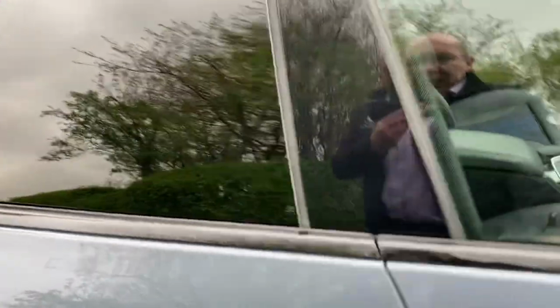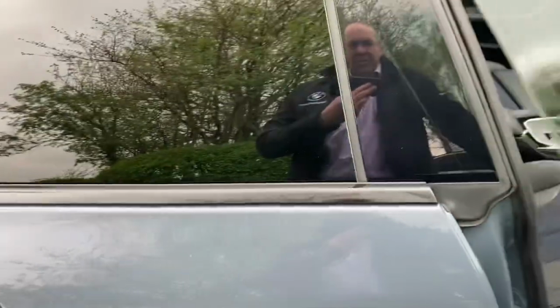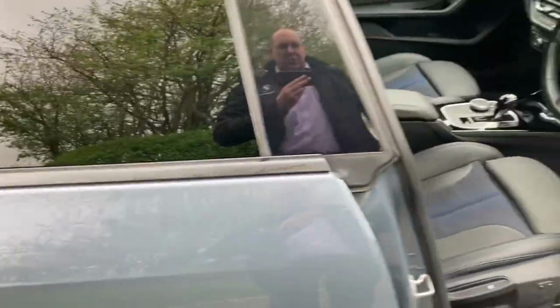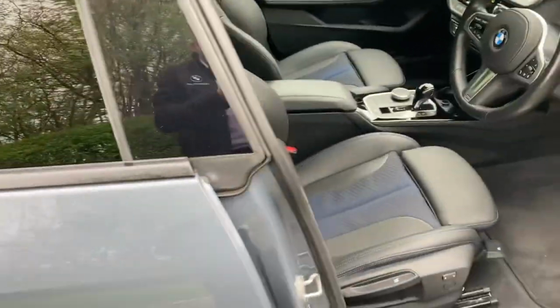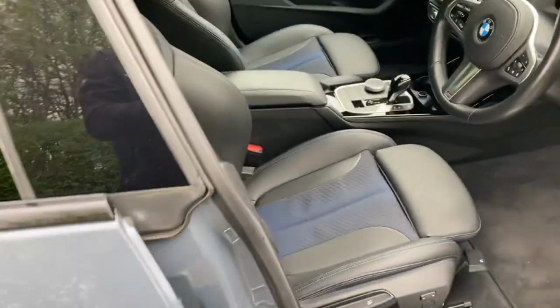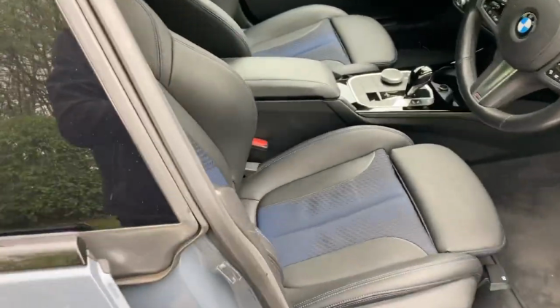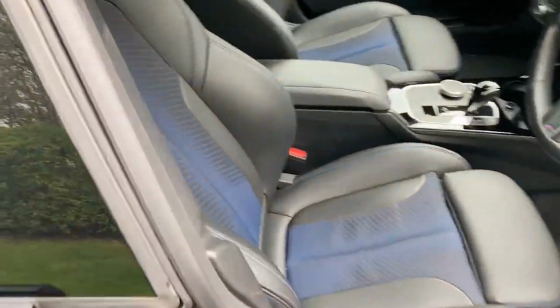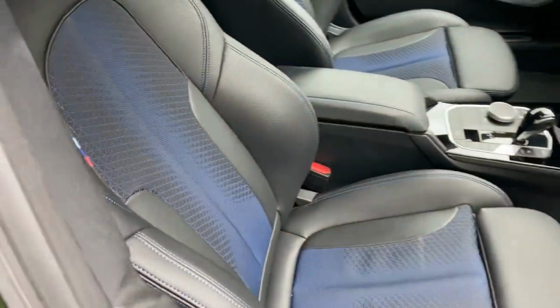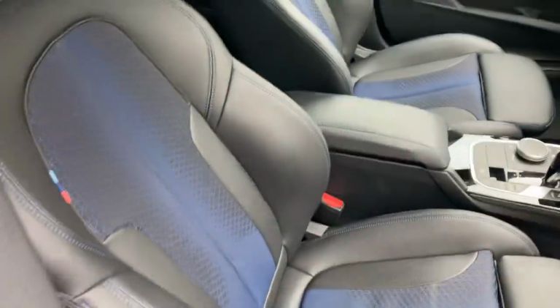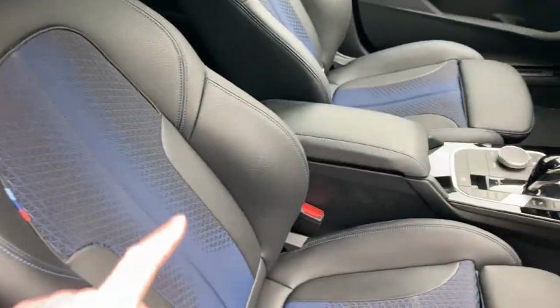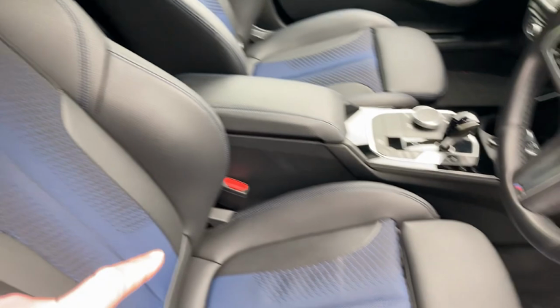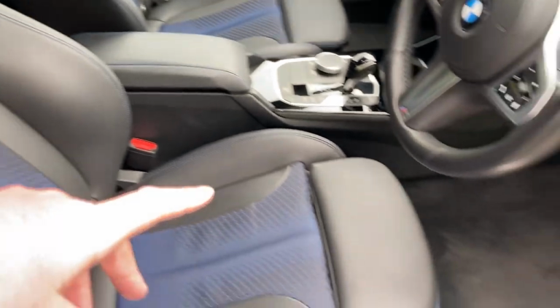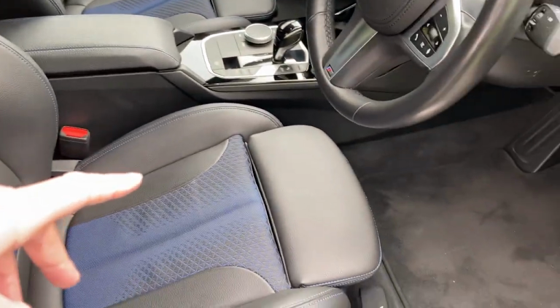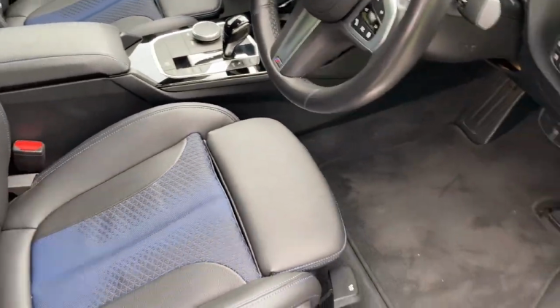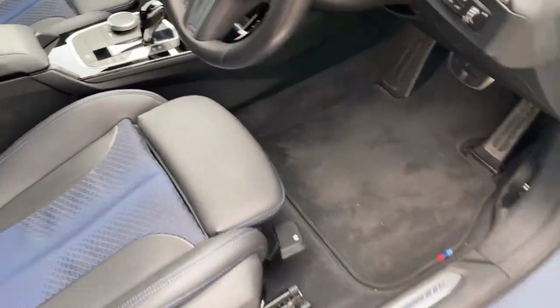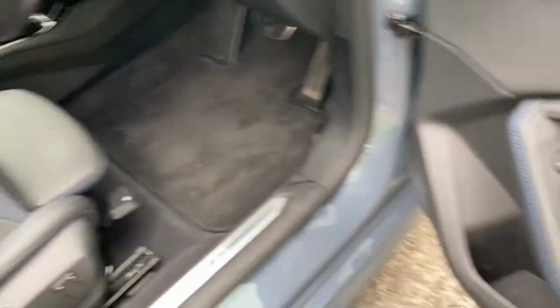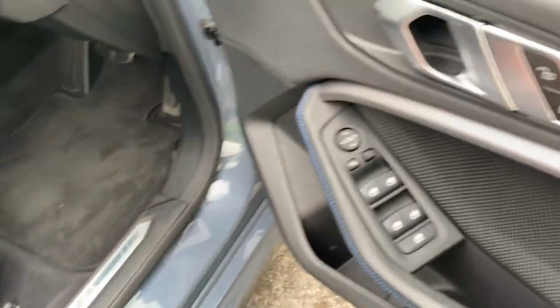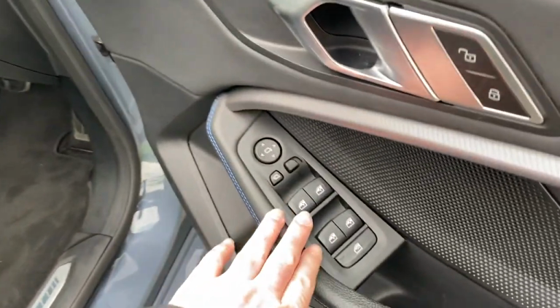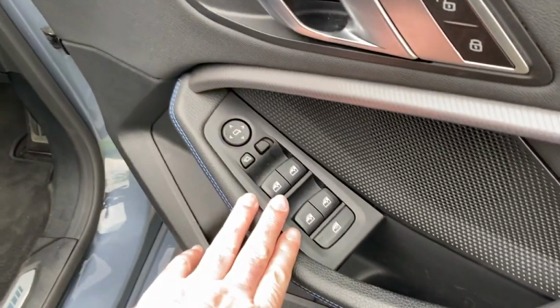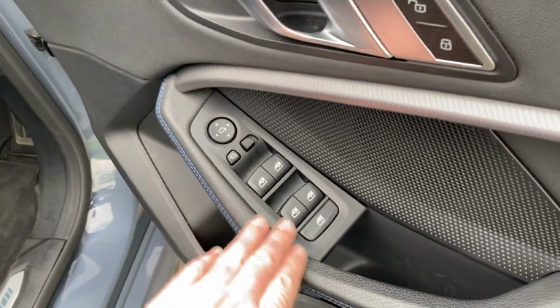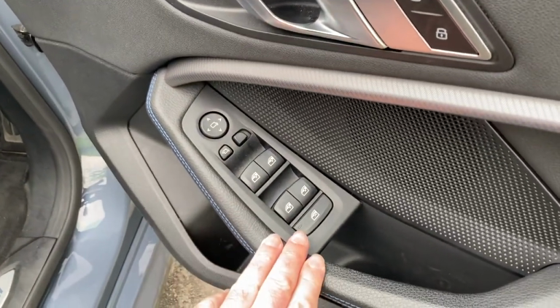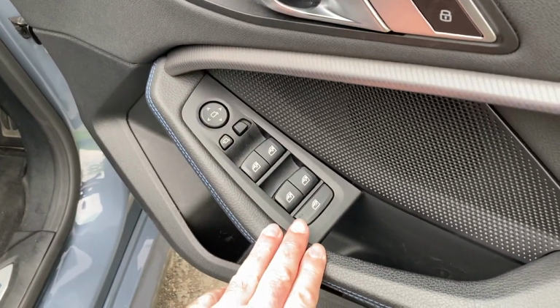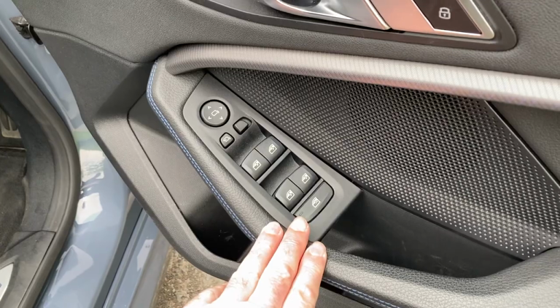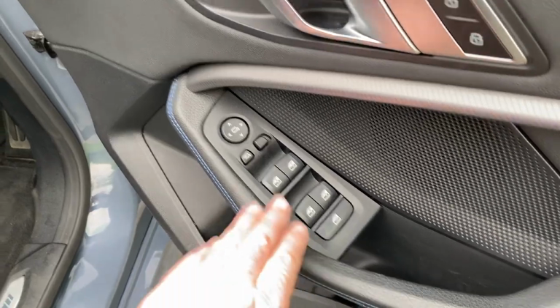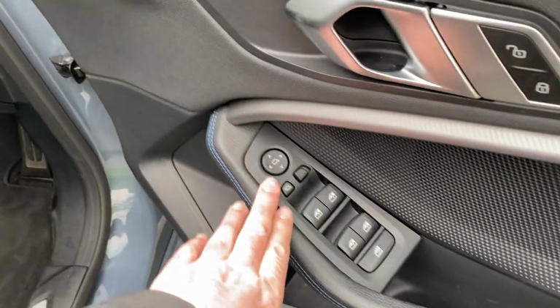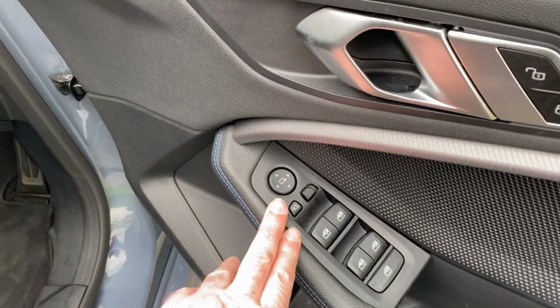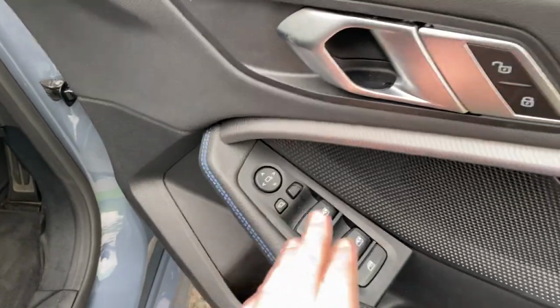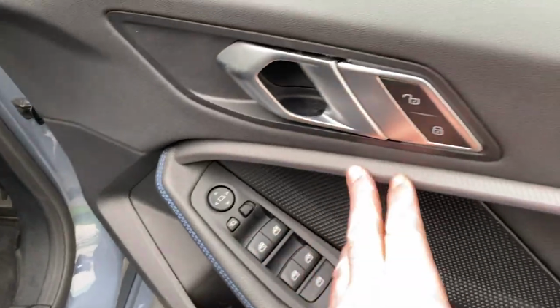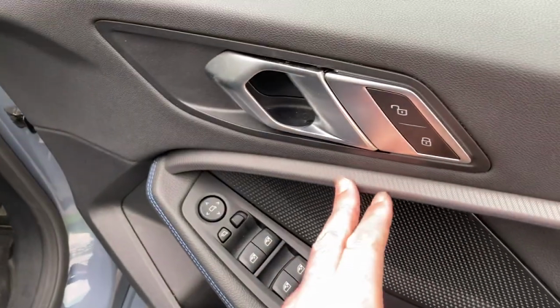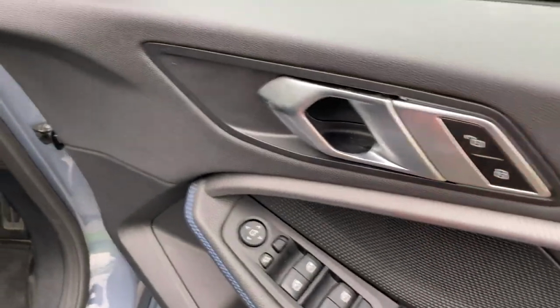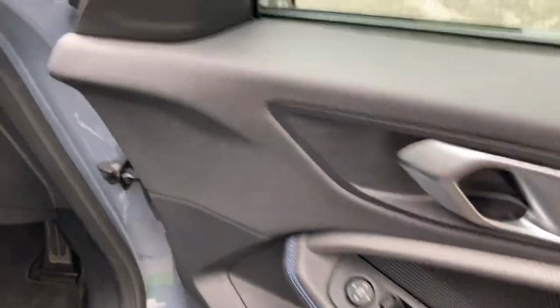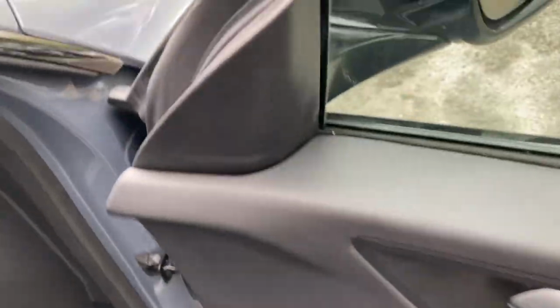You've got the half cloth, half Sensotech sport seats, so you get the bigger side bolsters and adjustable under-thigh support. Electric windows all around, including for rear passengers. You've got electric folding mirrors and illuminated door trim as well.